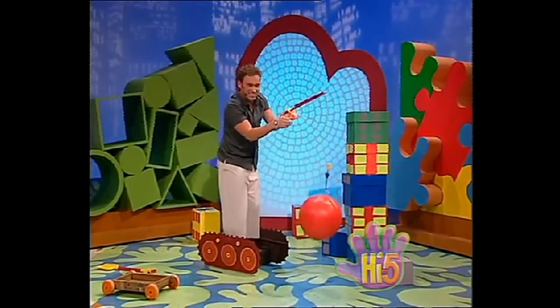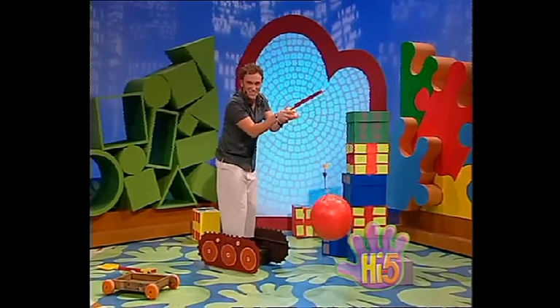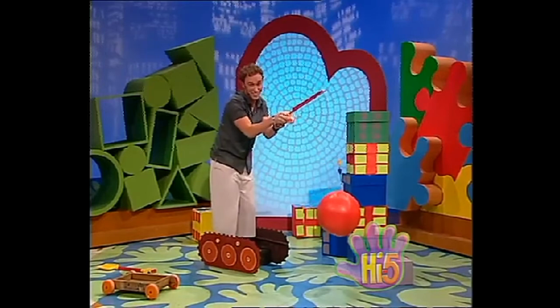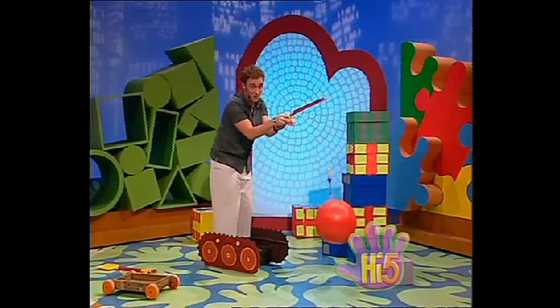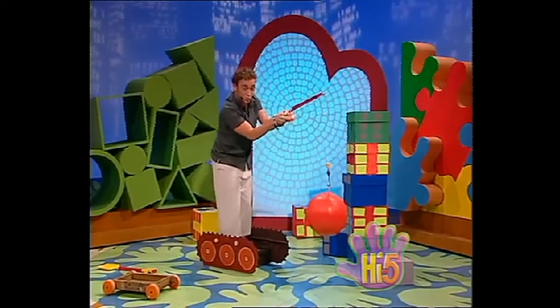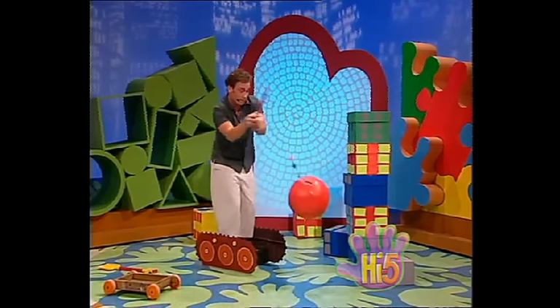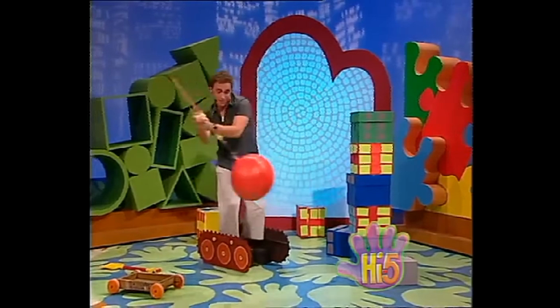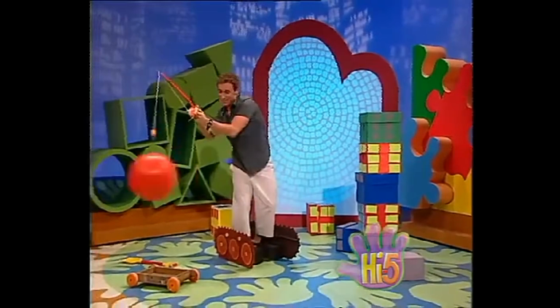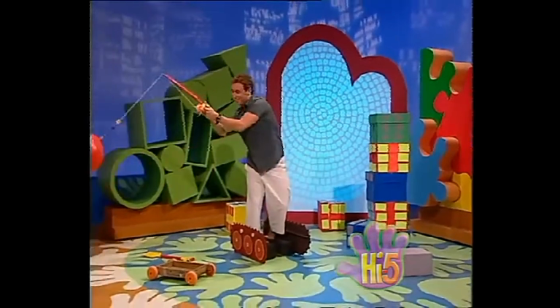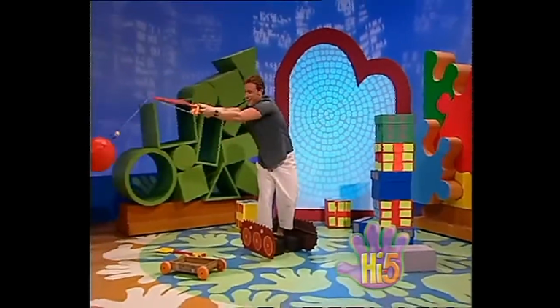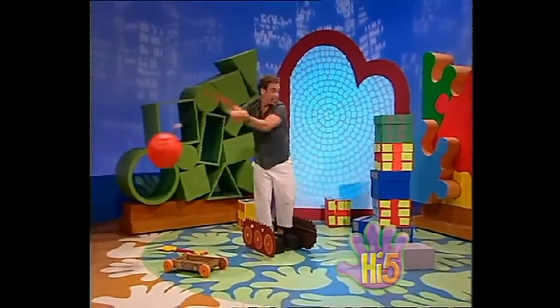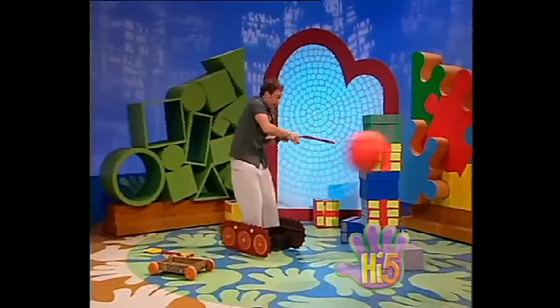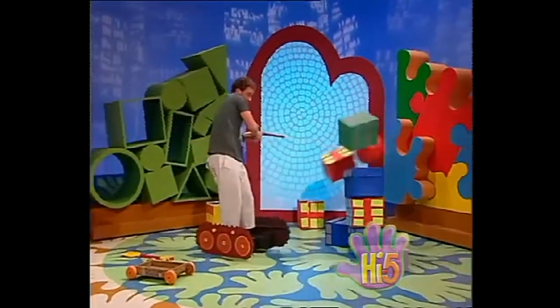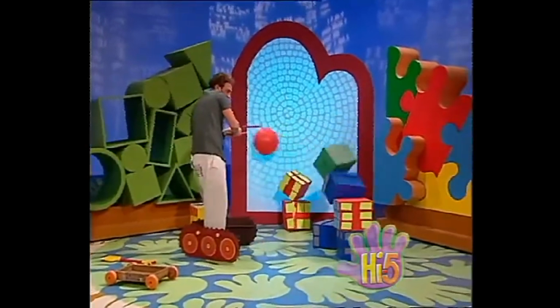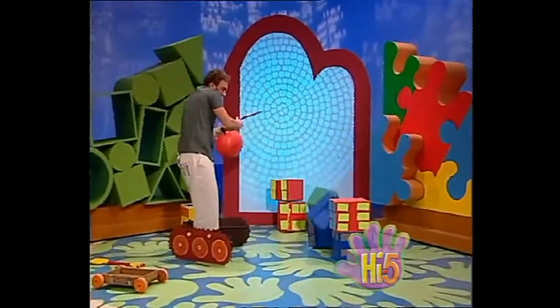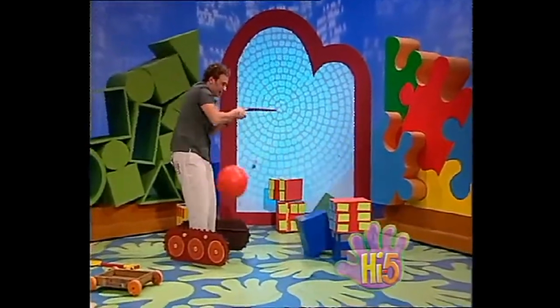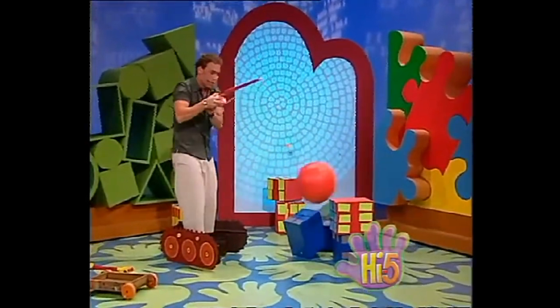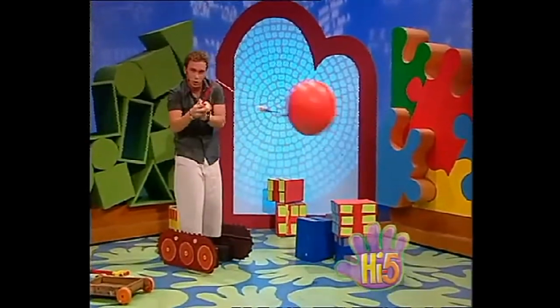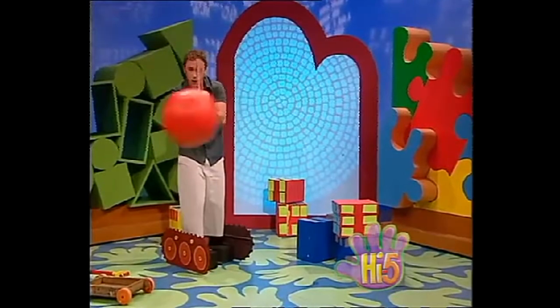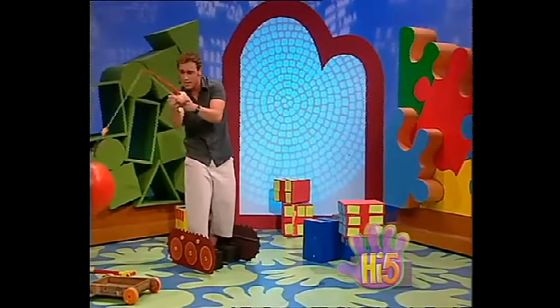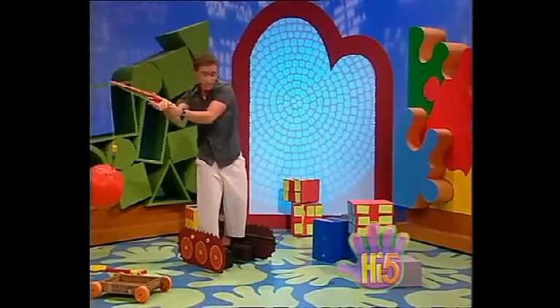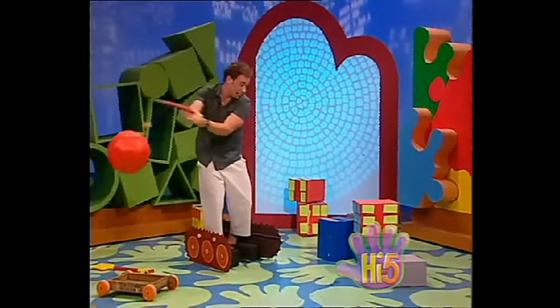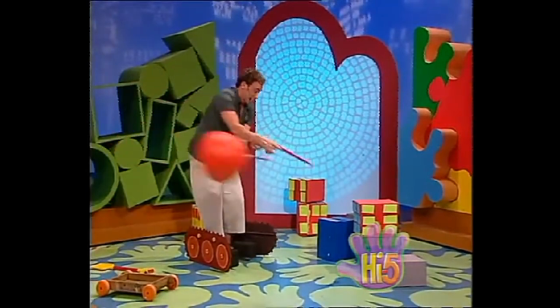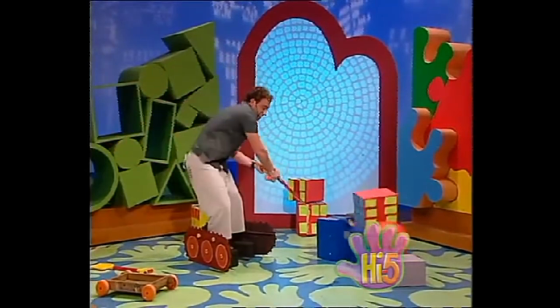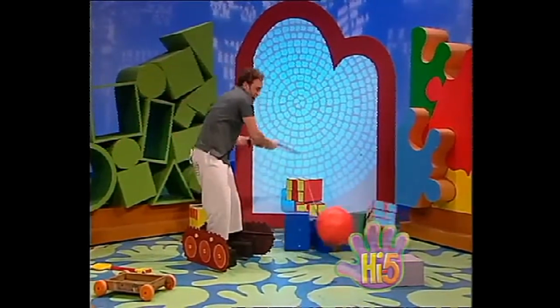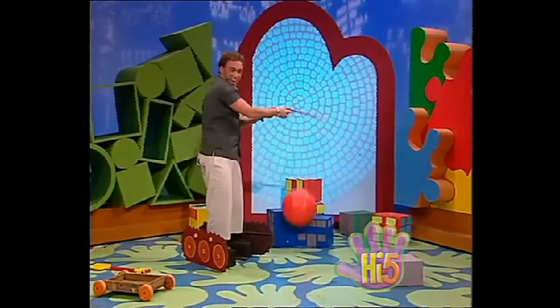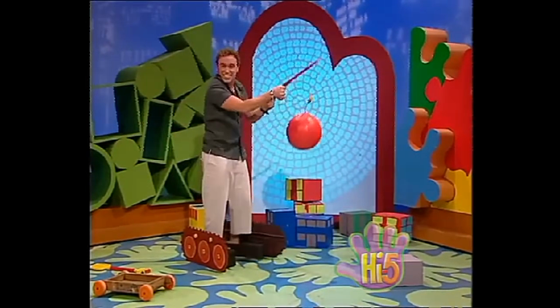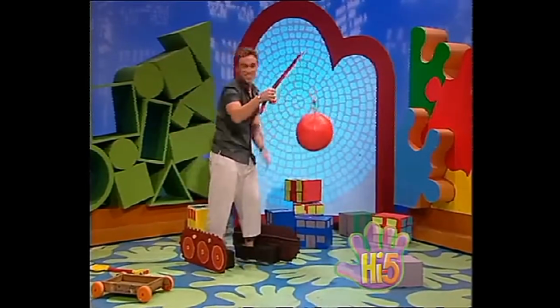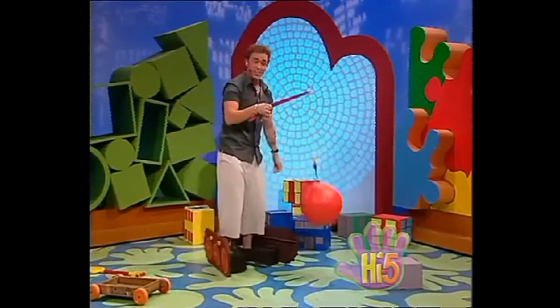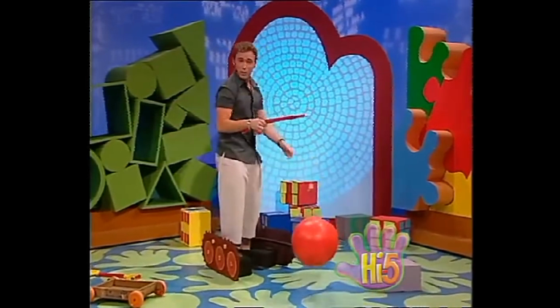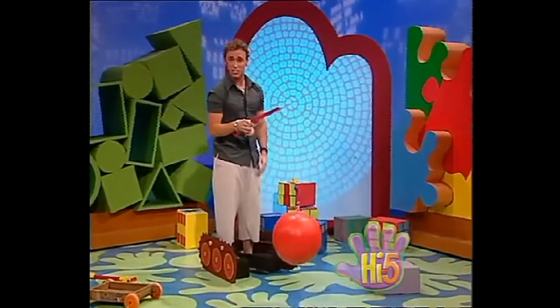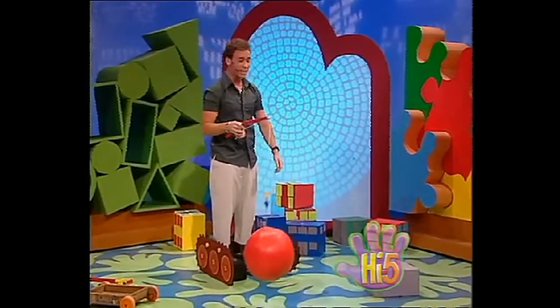You ready? You ready to swing? One more go. Excellent. Demolition a success.